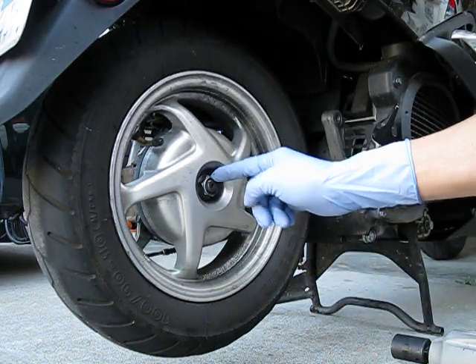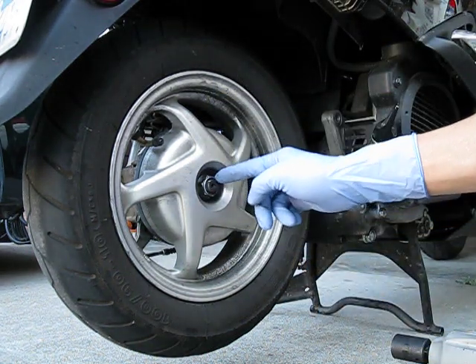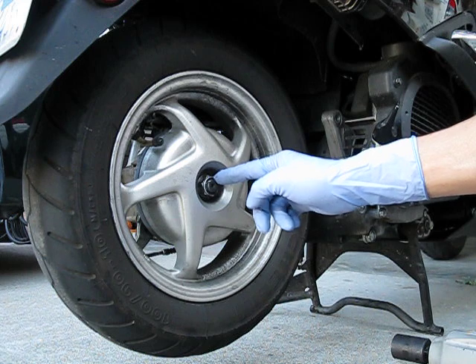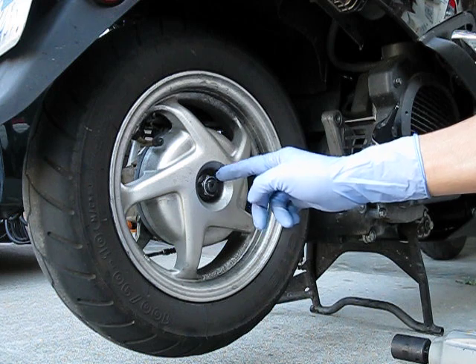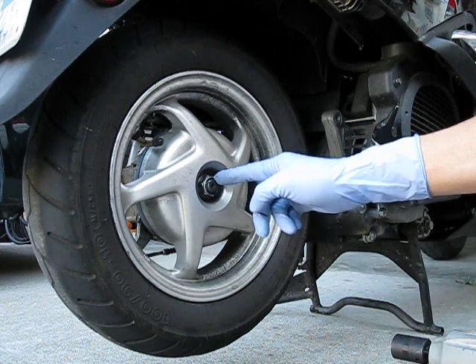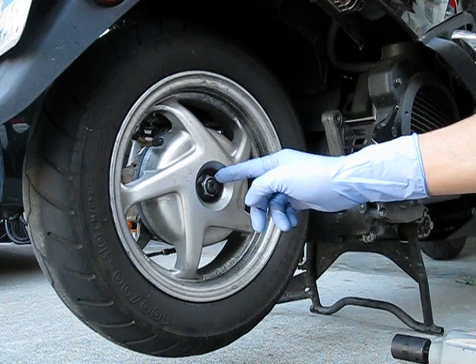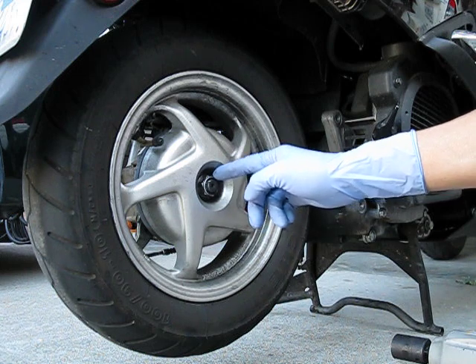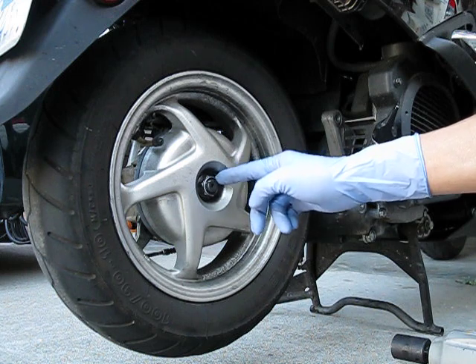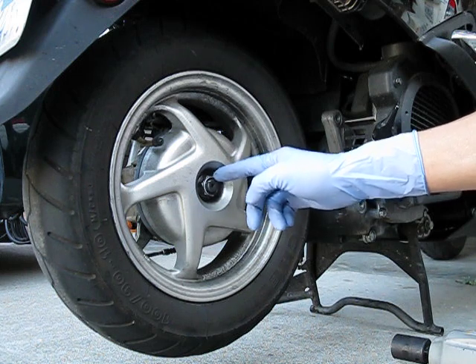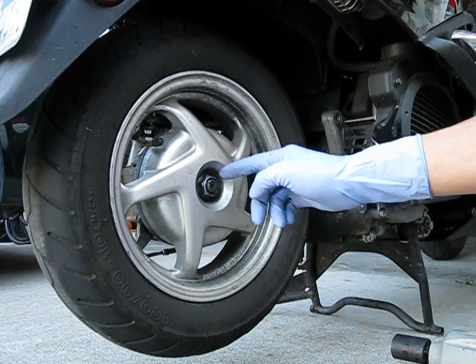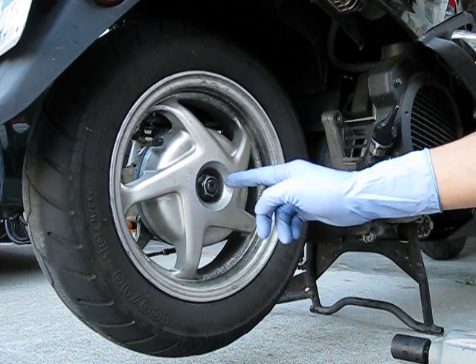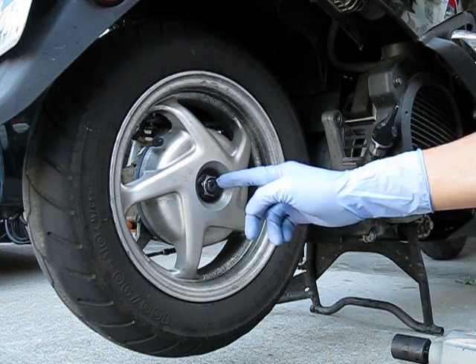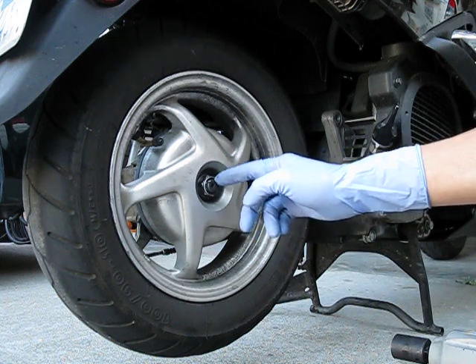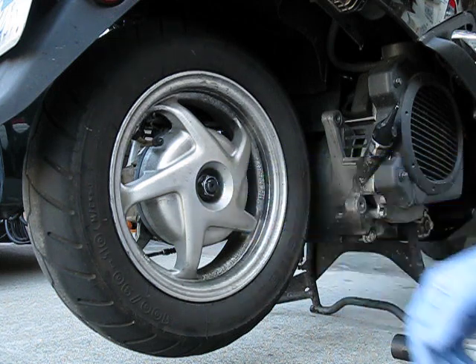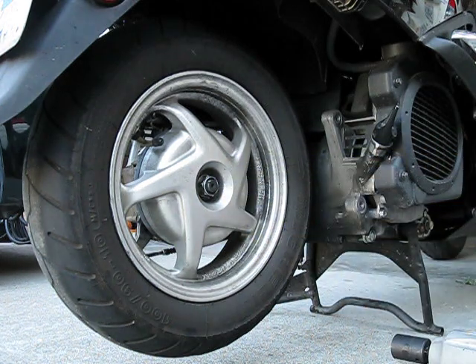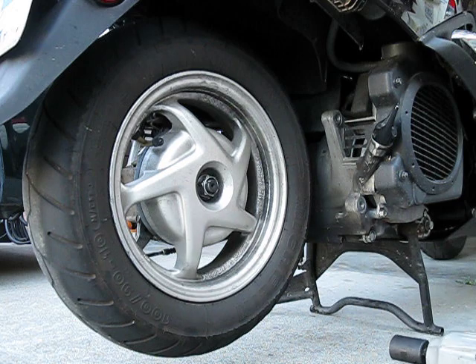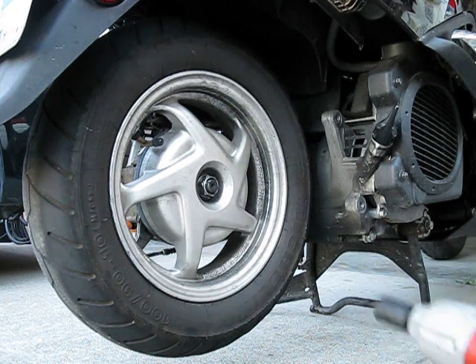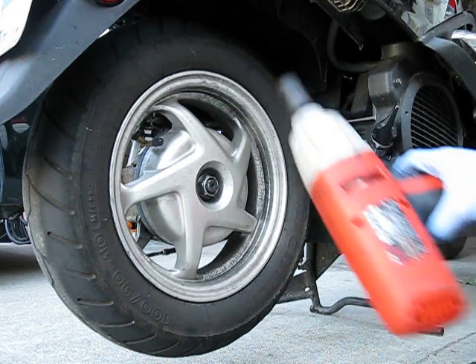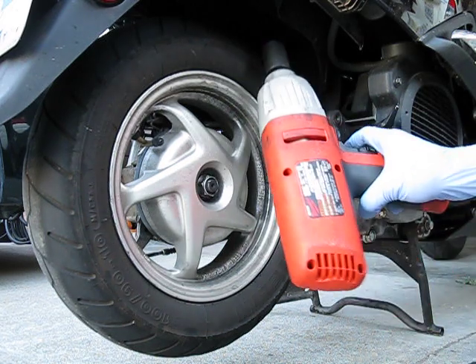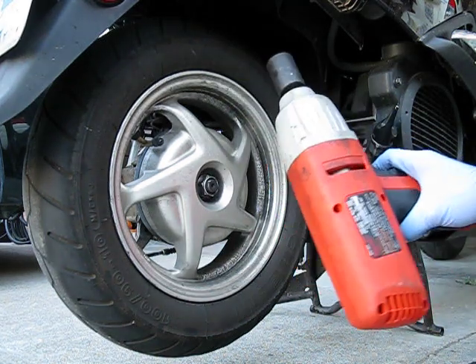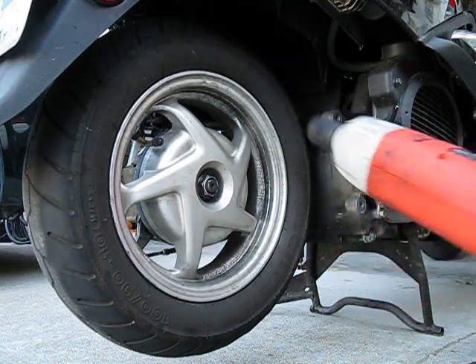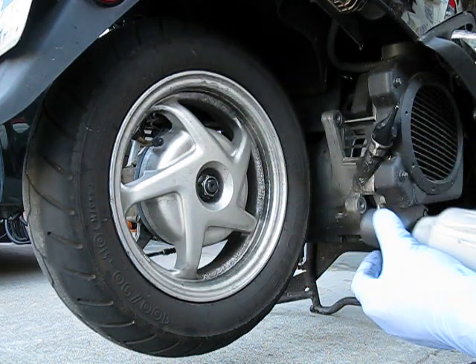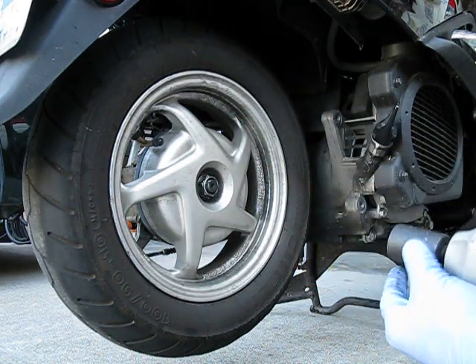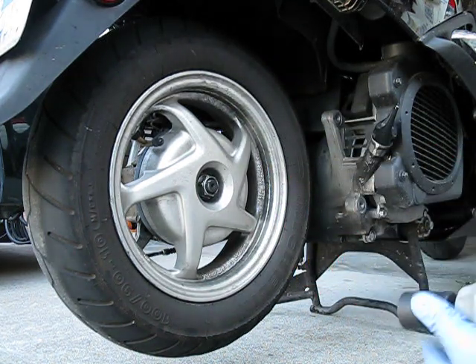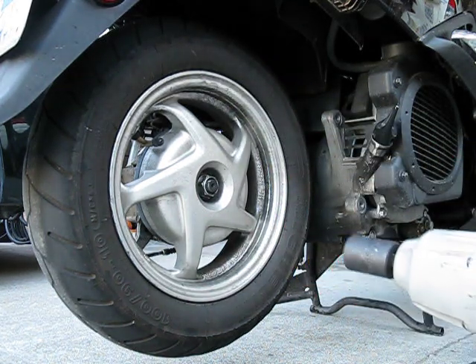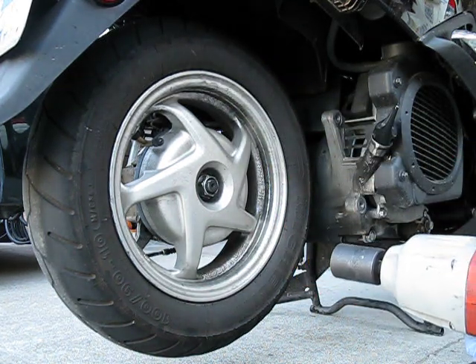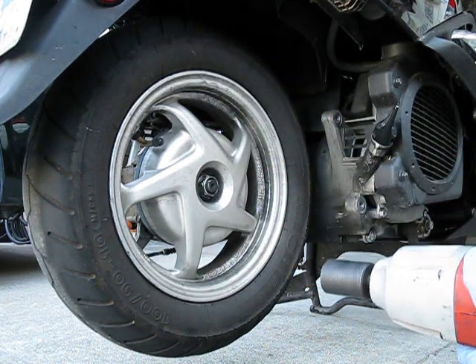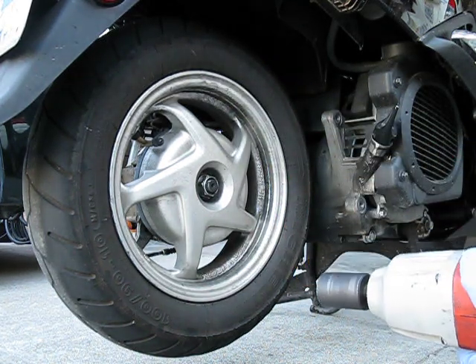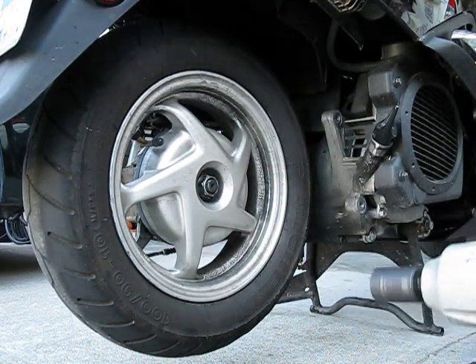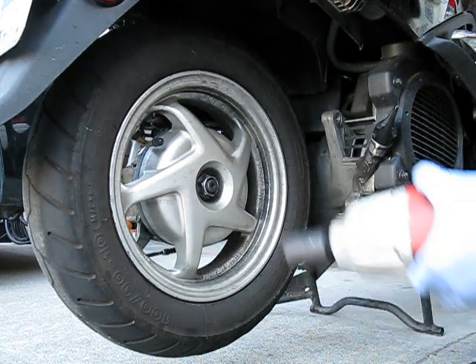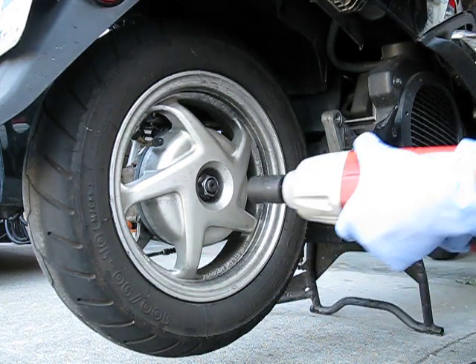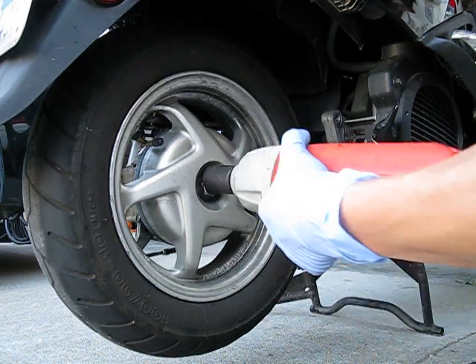This nut is a very tight fit — that's the main issue. Fortunately for me, I have an impact wrench, so this is pretty quick, easy, and painless. Let's get in there.